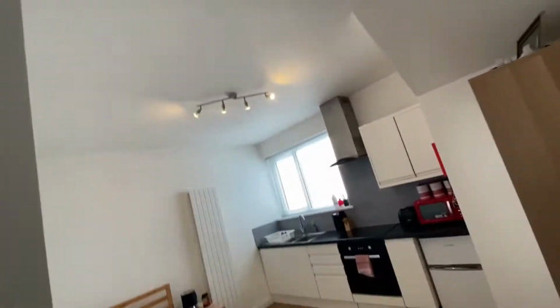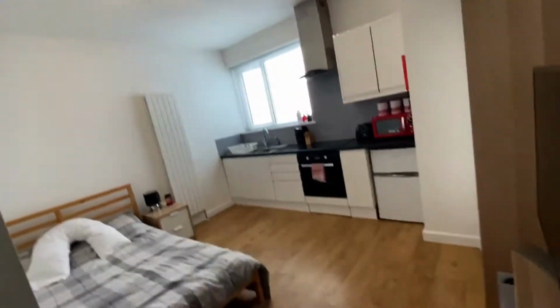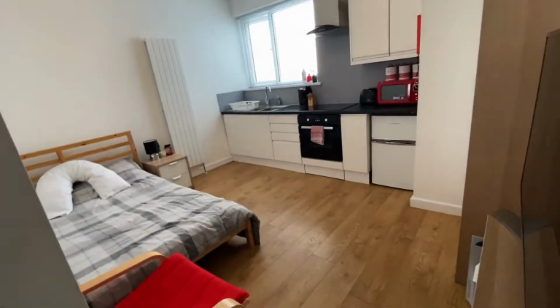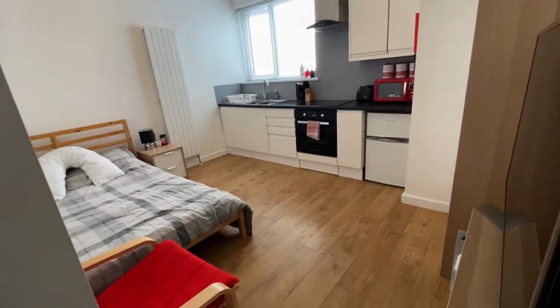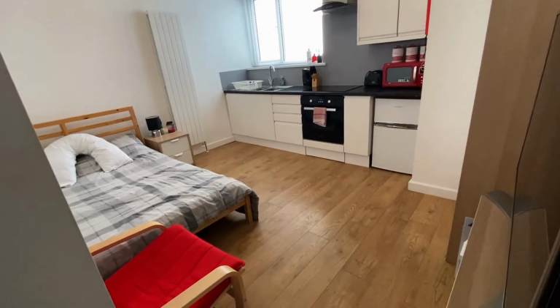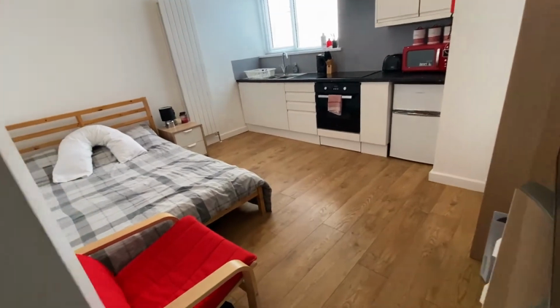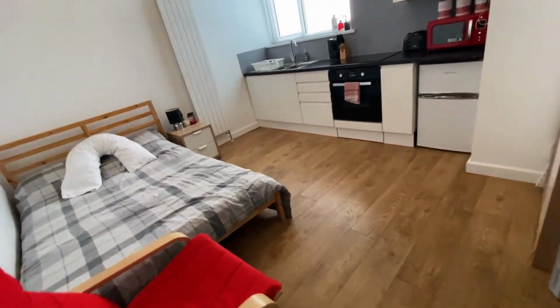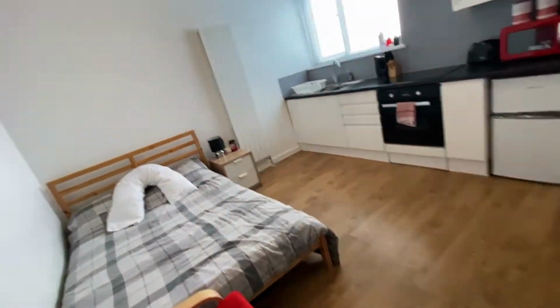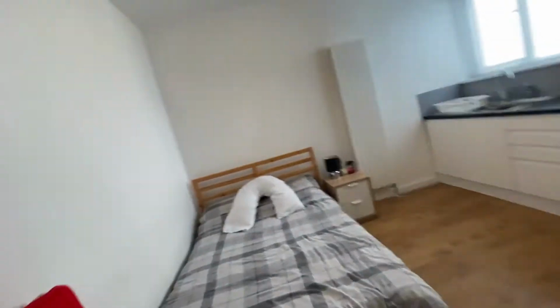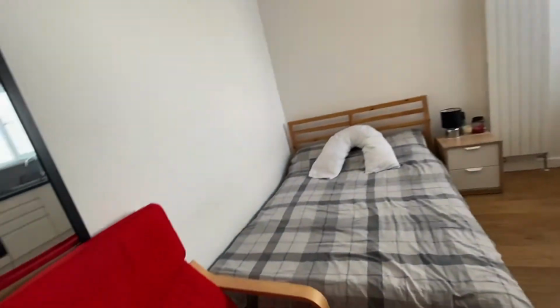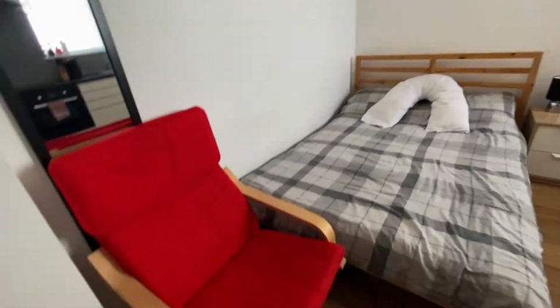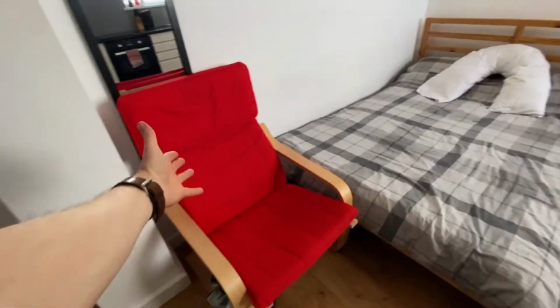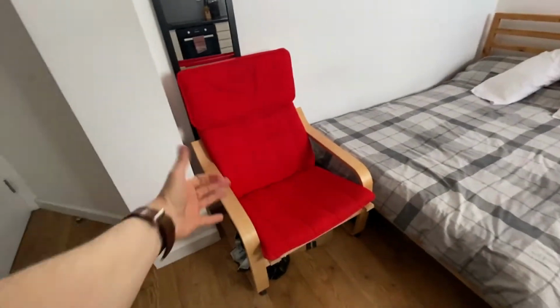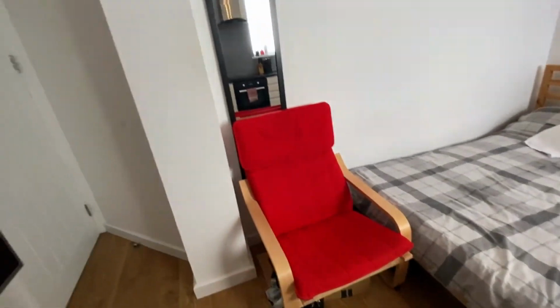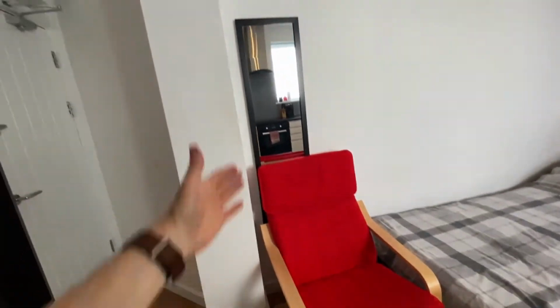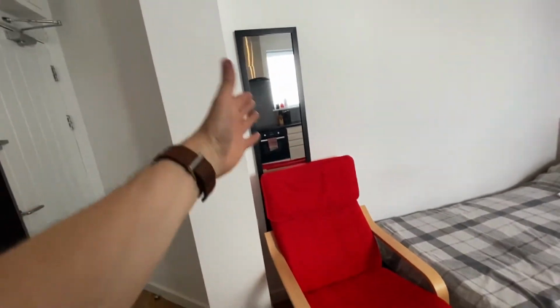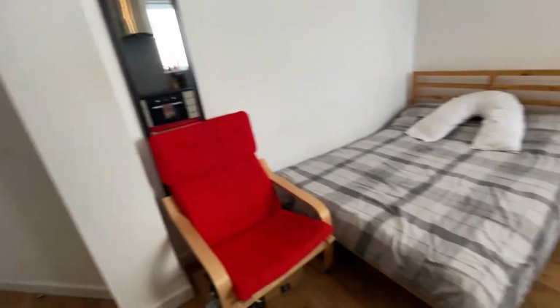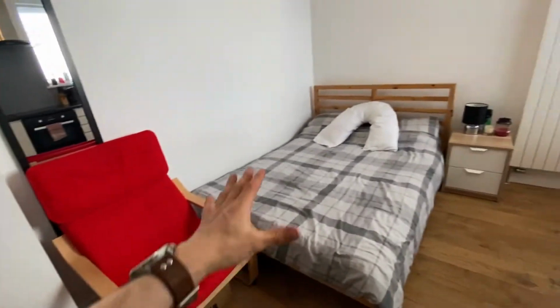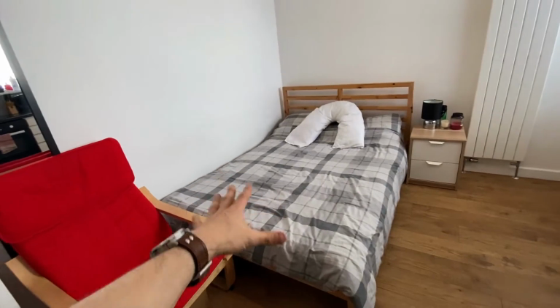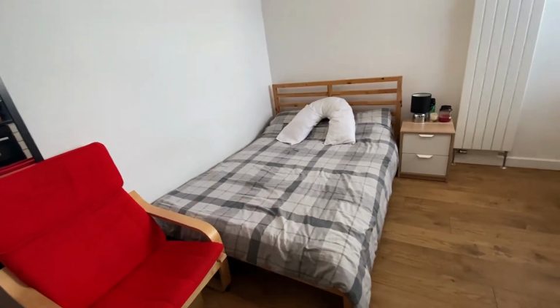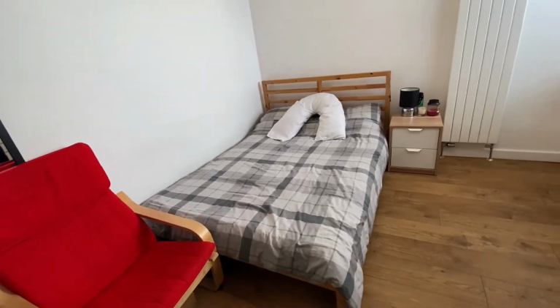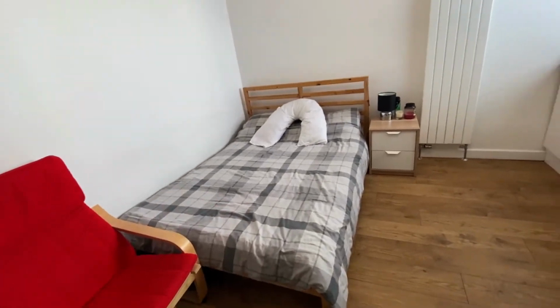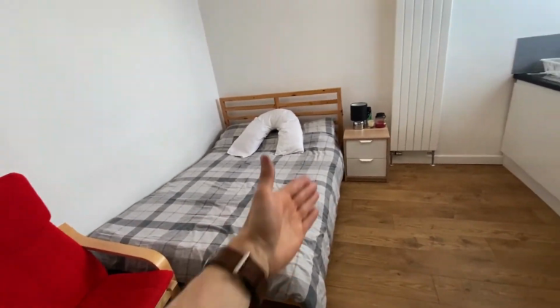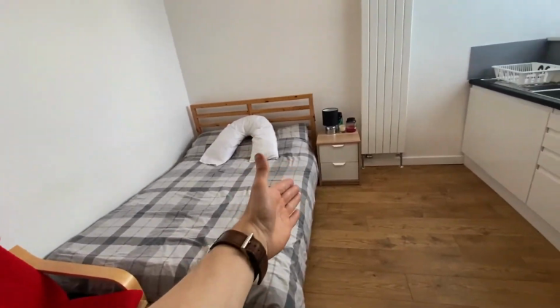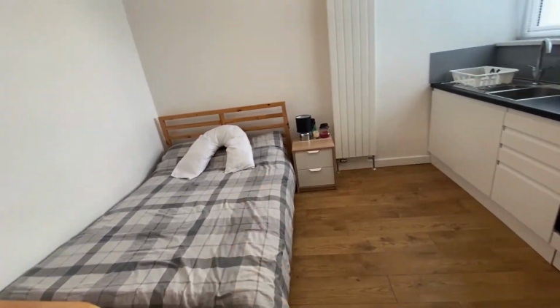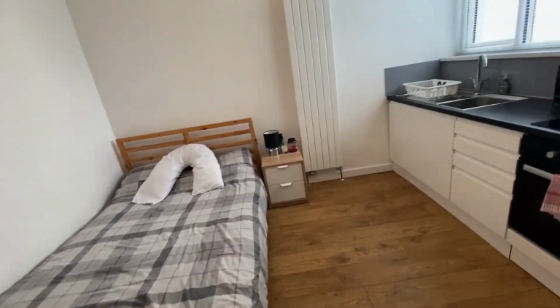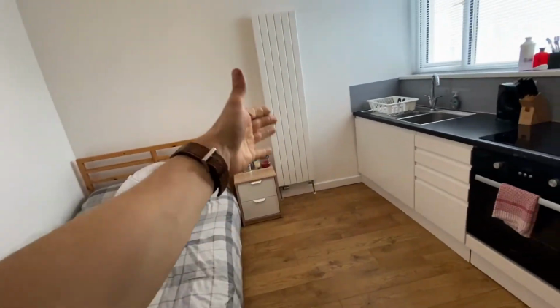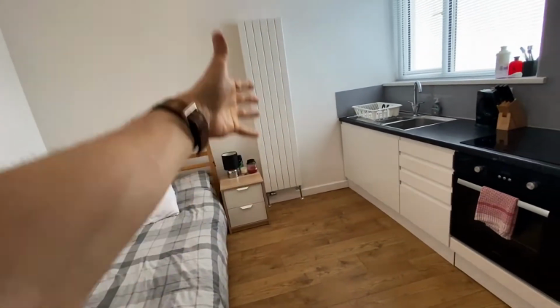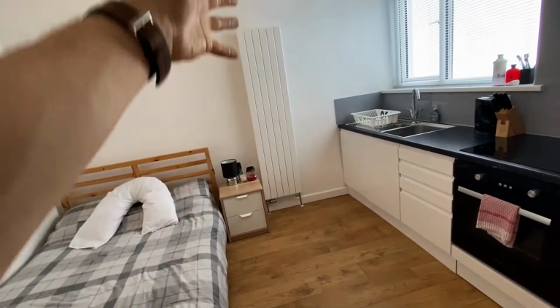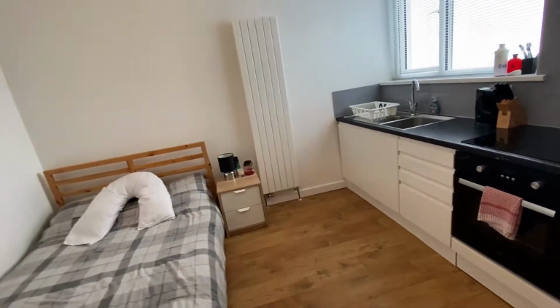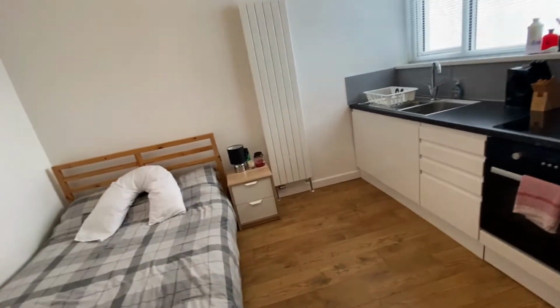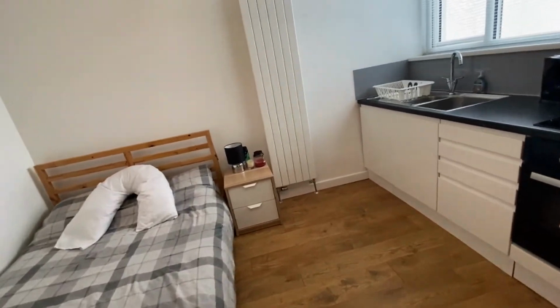As you come in the door, this is what you would see. Starting on the left, there's a comfy chair. There's a mirror on the wall and a full-size double bed. There's also a bedside cabinet and a designer radiator over there.